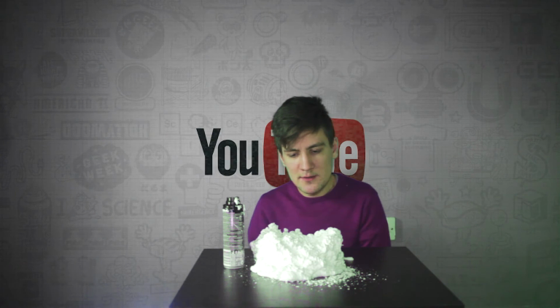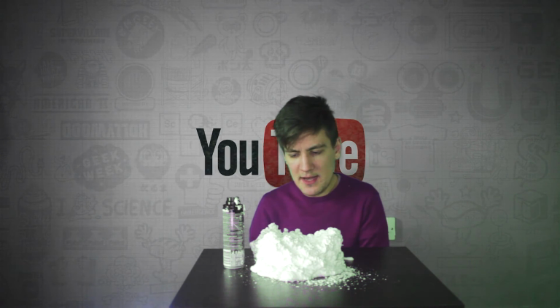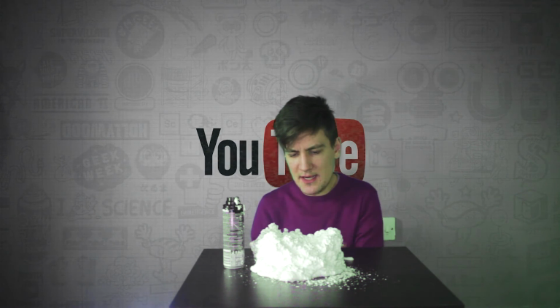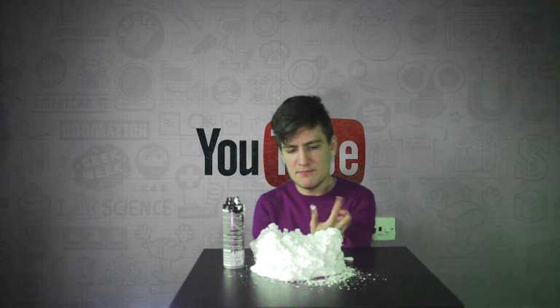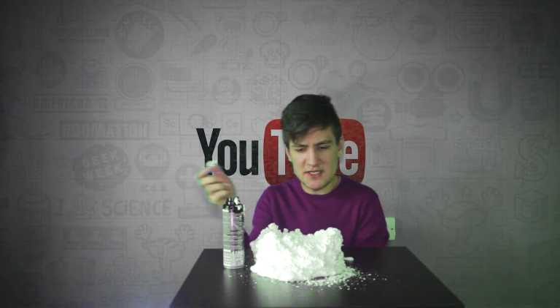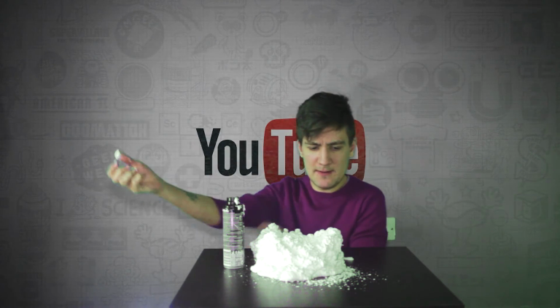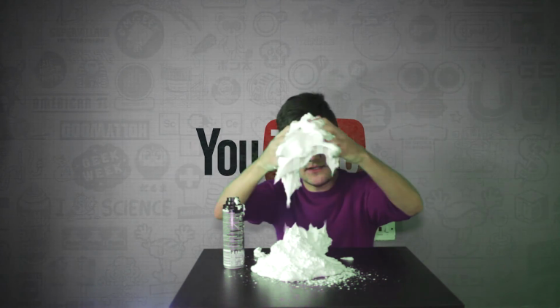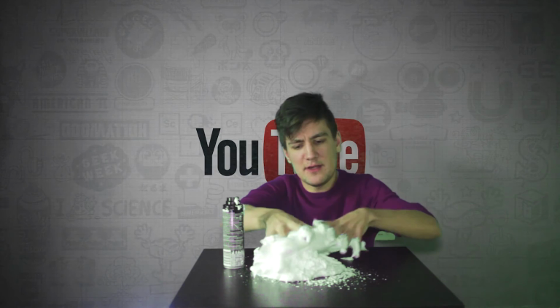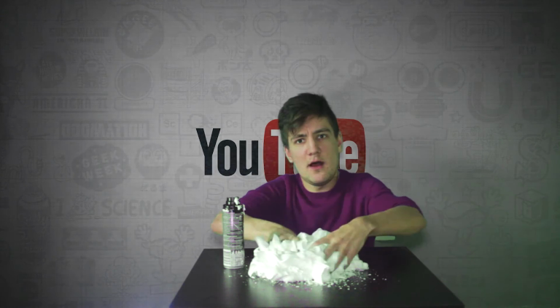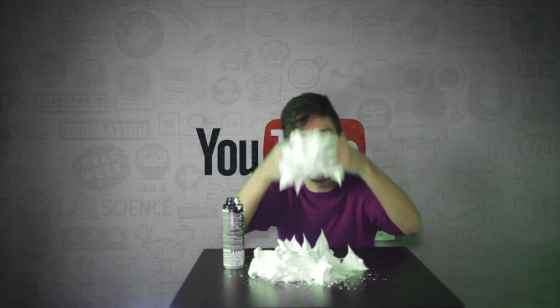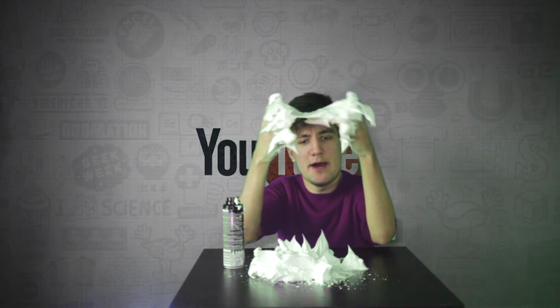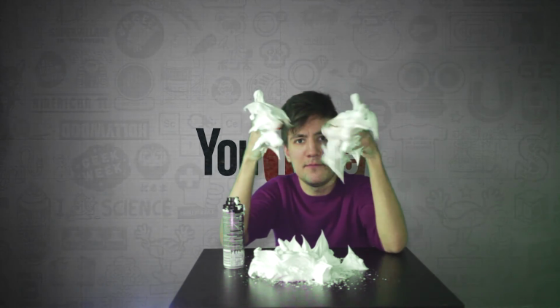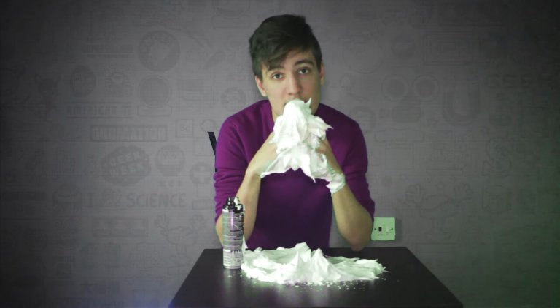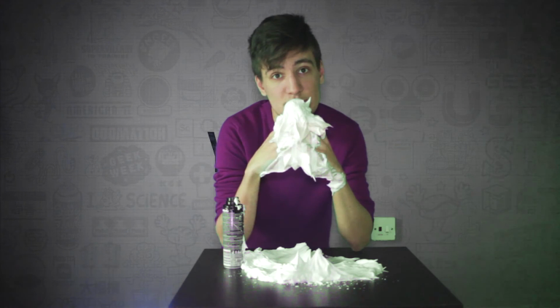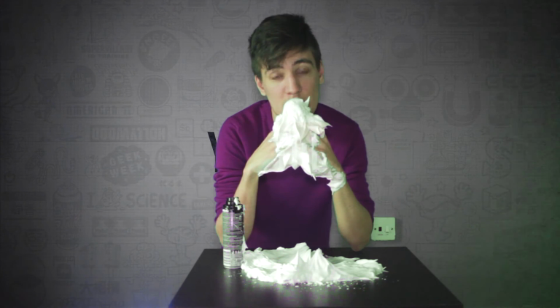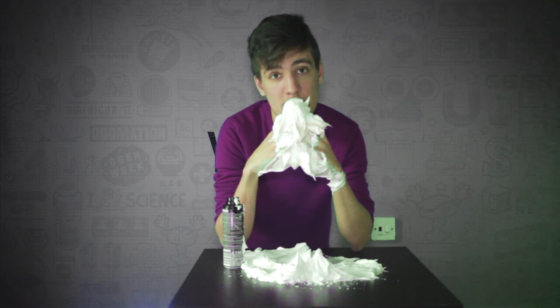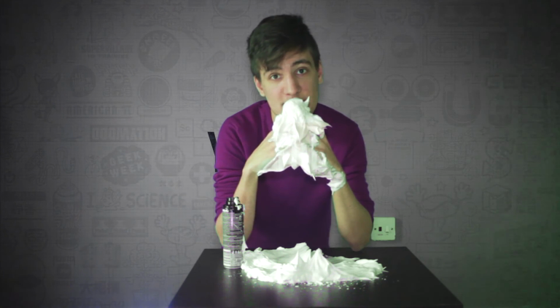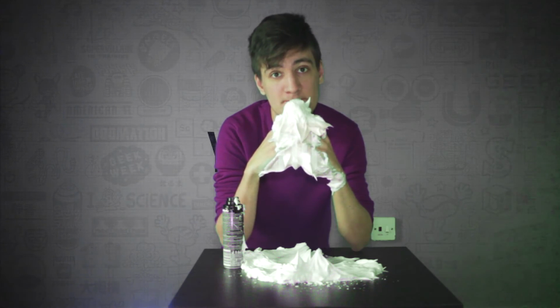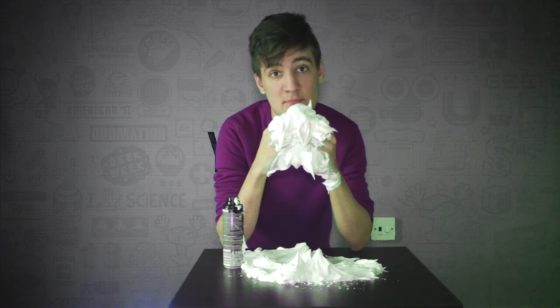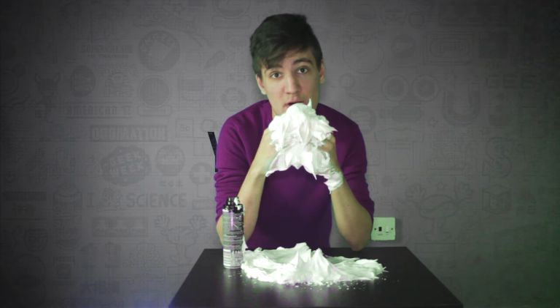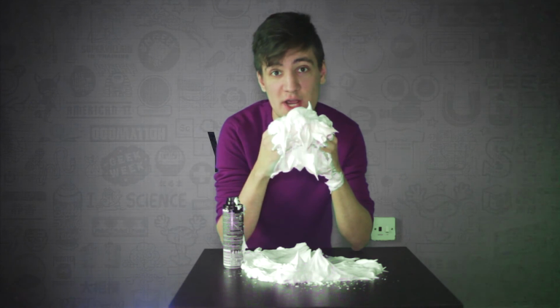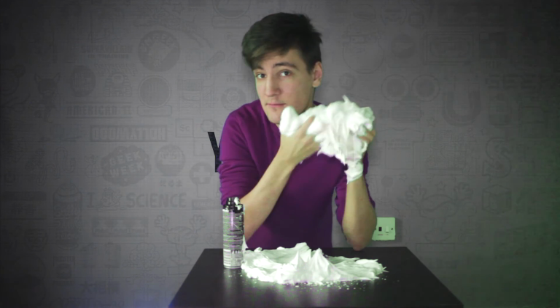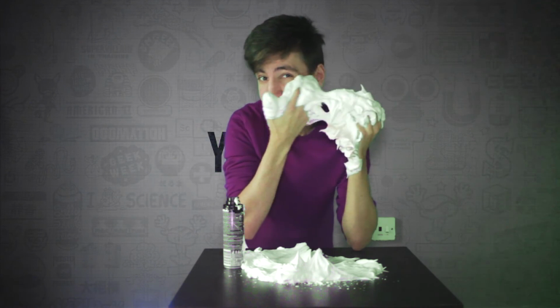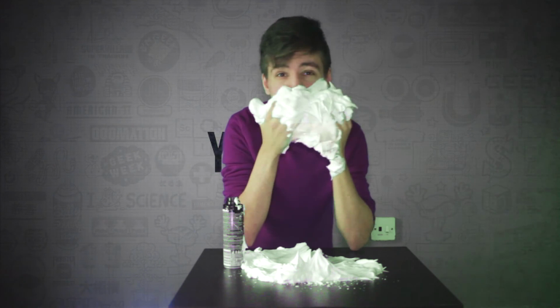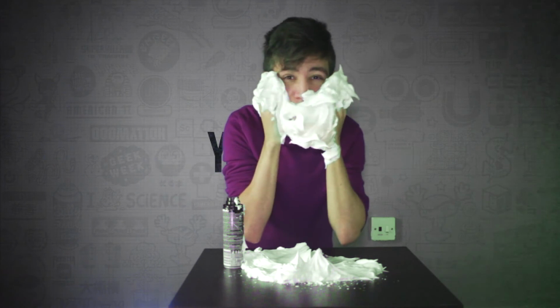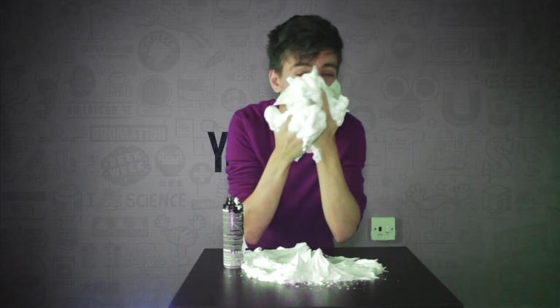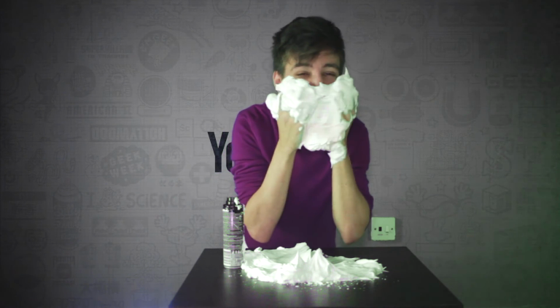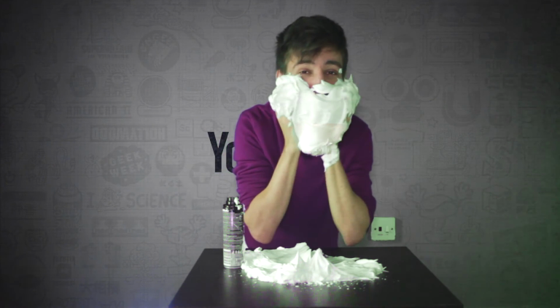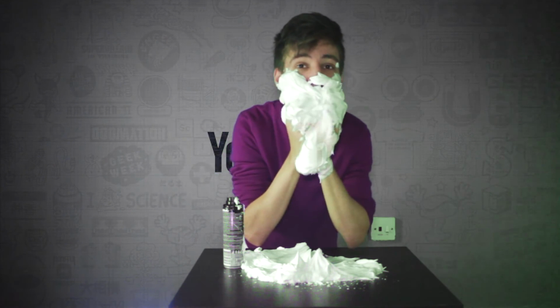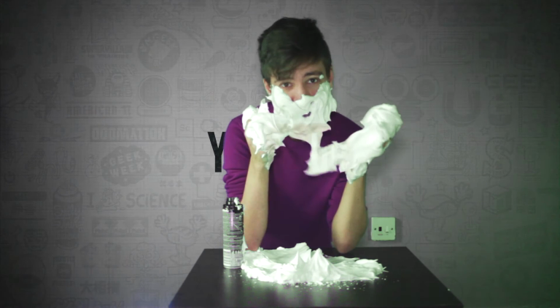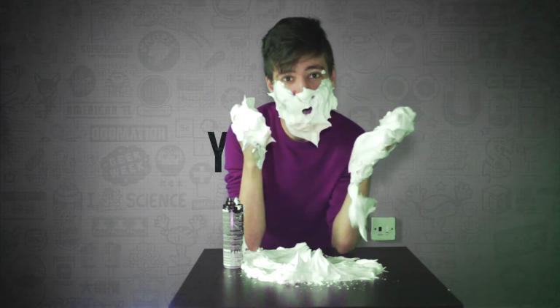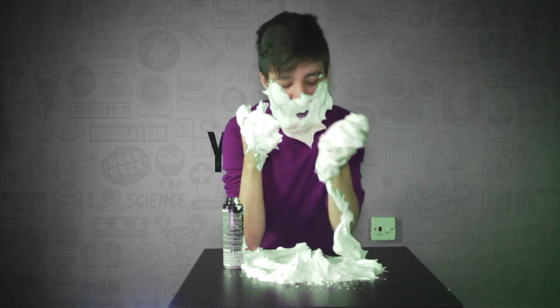To be honest, I did expect this to be a bigger pile. I guess there's just one more thing left to do — have a proper shave. Seems a proper amount.